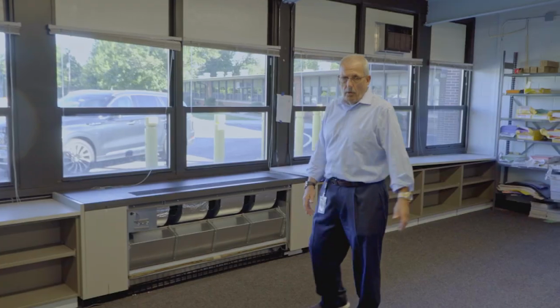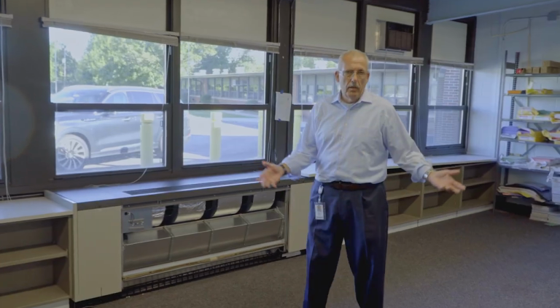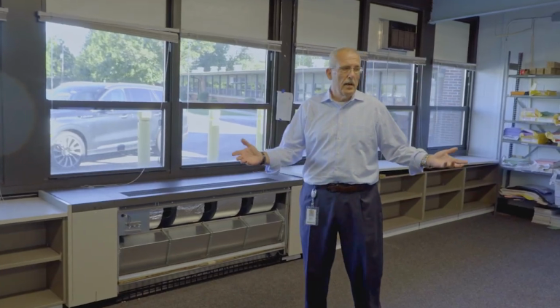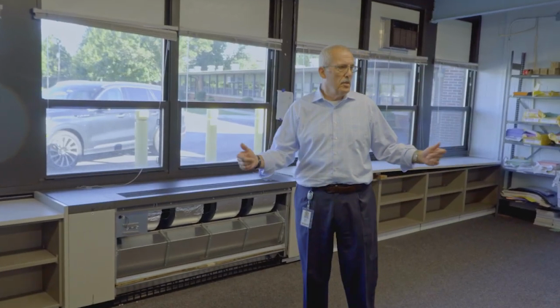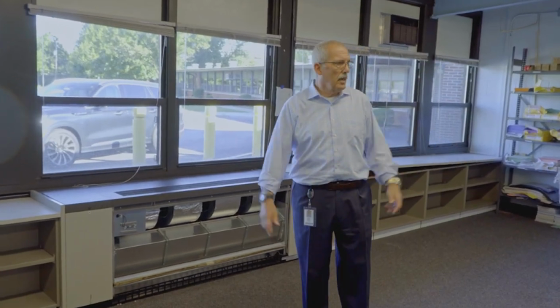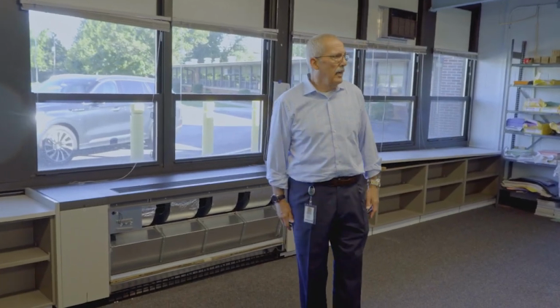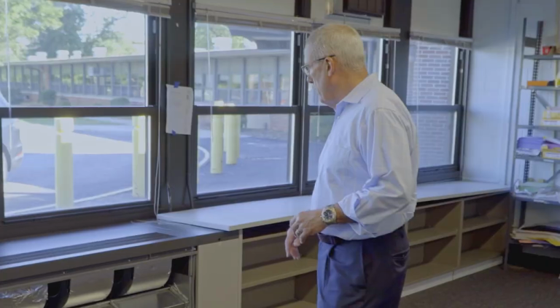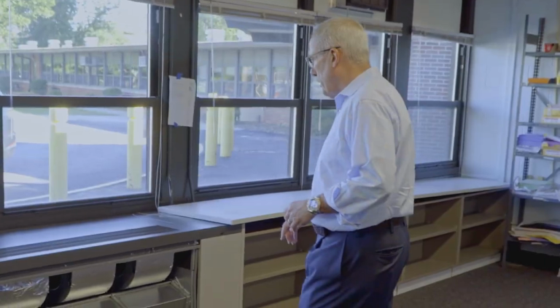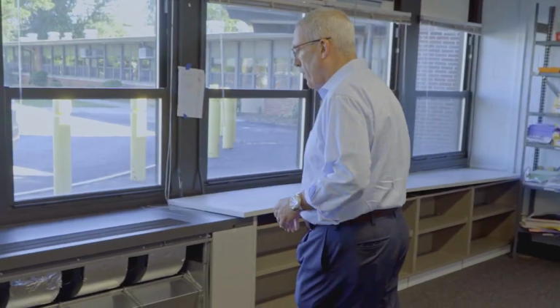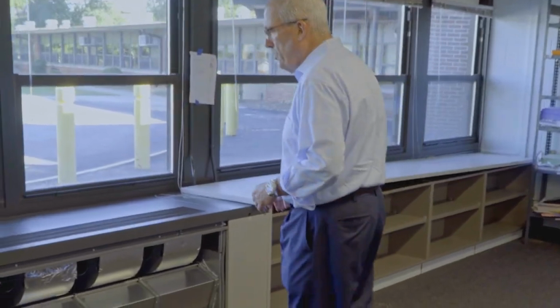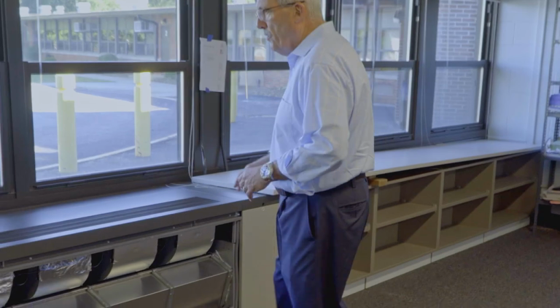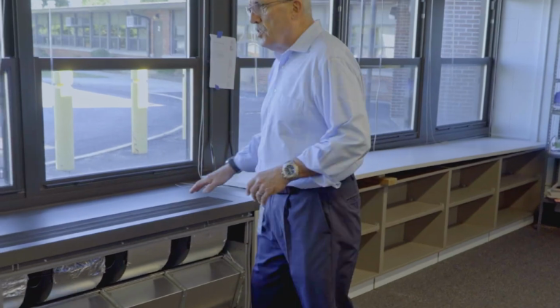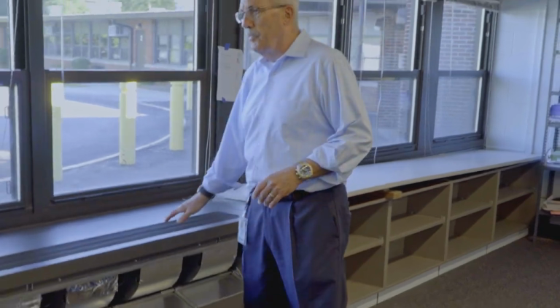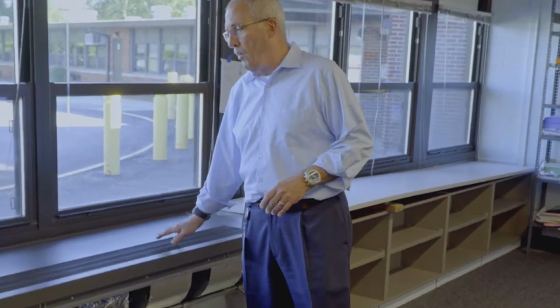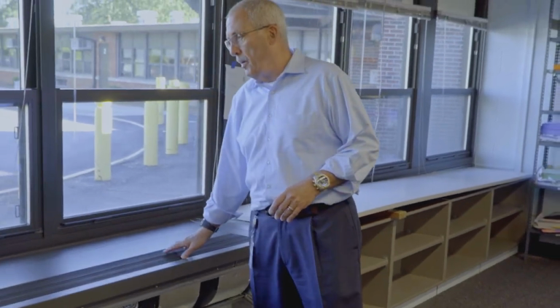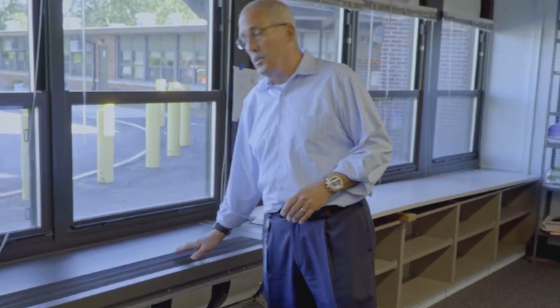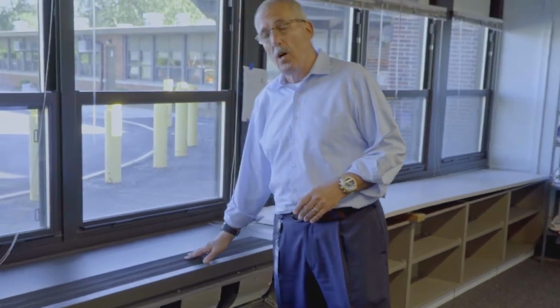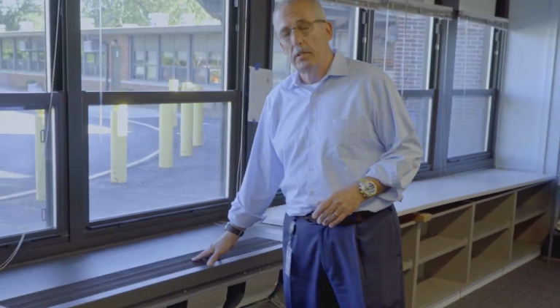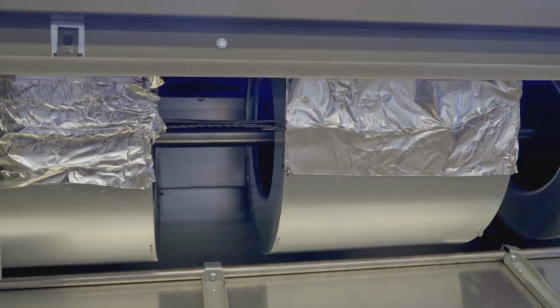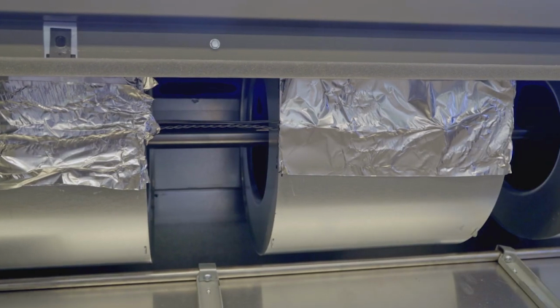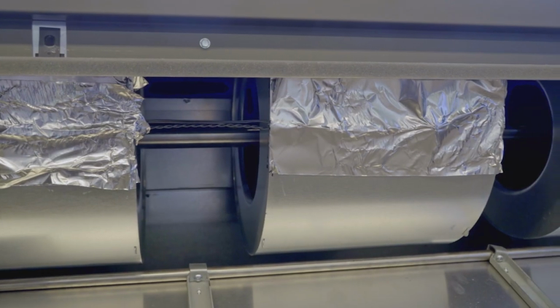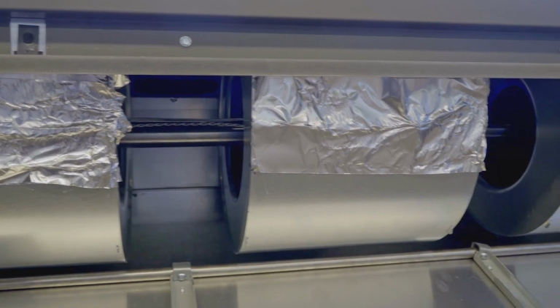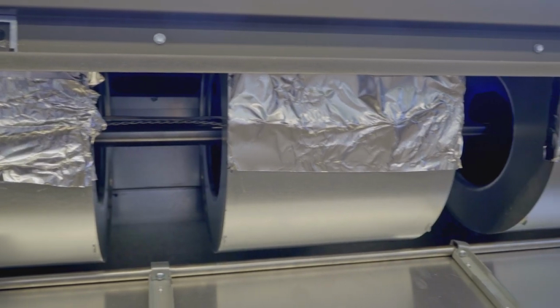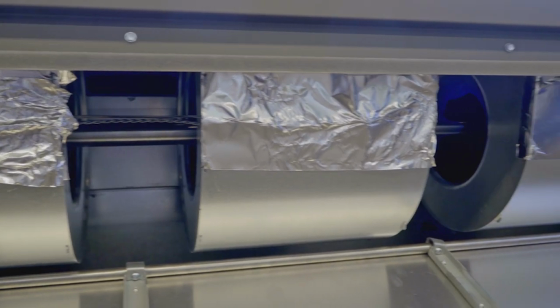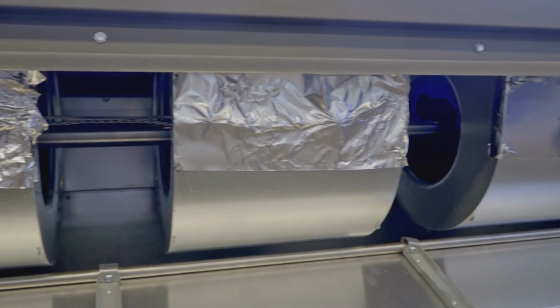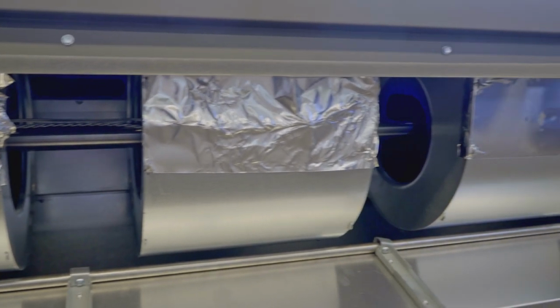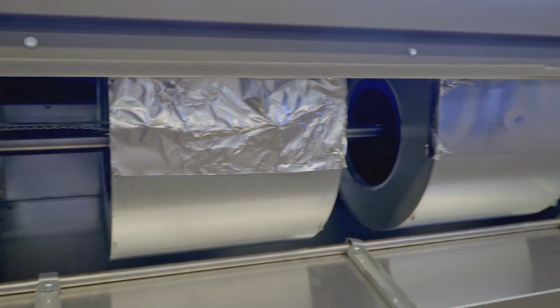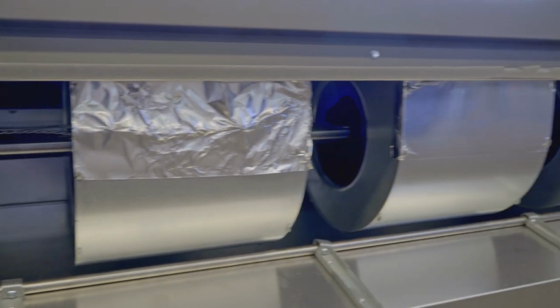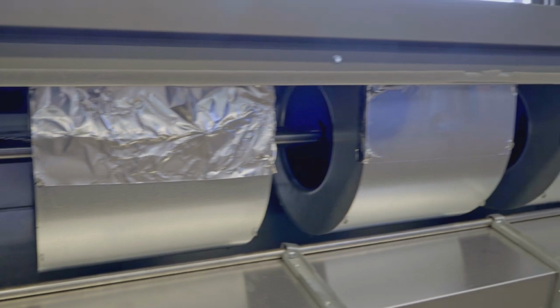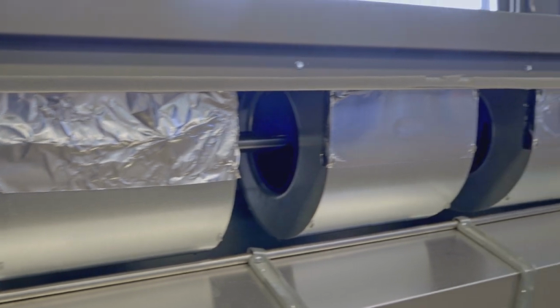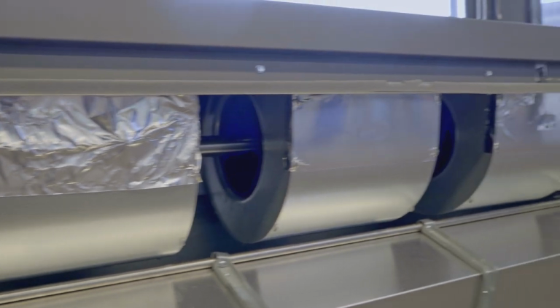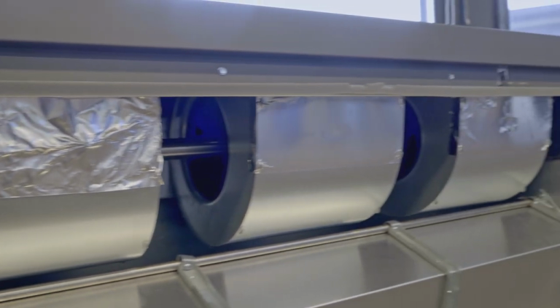We're in one of the classrooms here at Talala. Here is one of the brand new univents that have now already been installed, that works on chilled water for air conditioning and also hot water for heat.